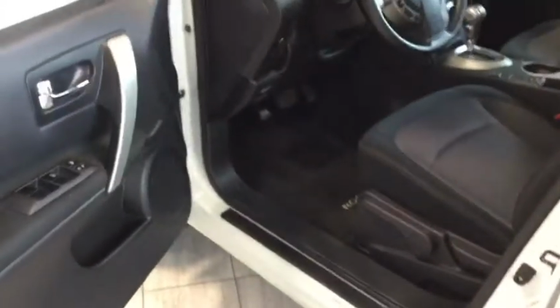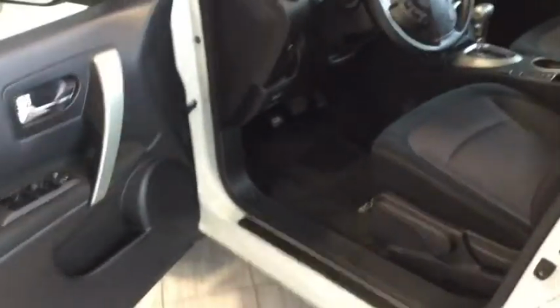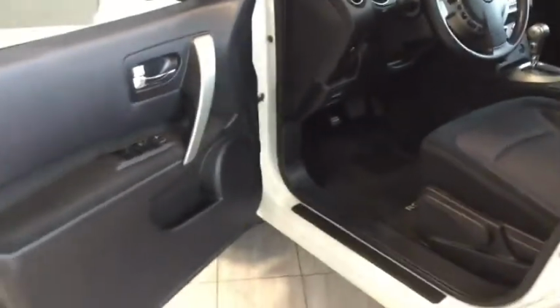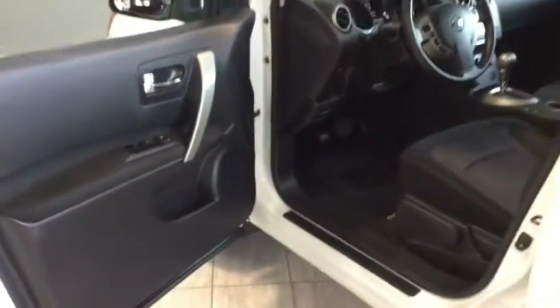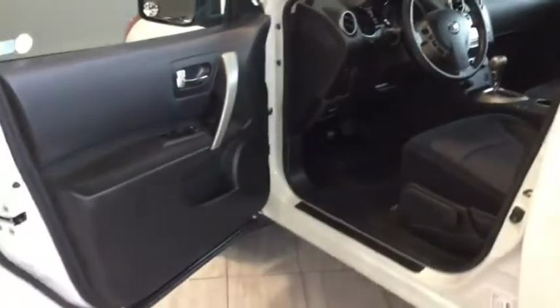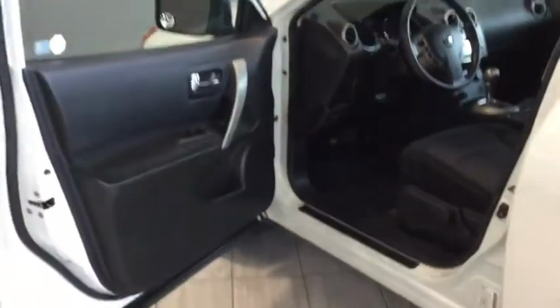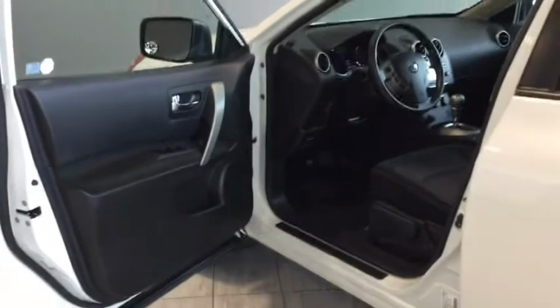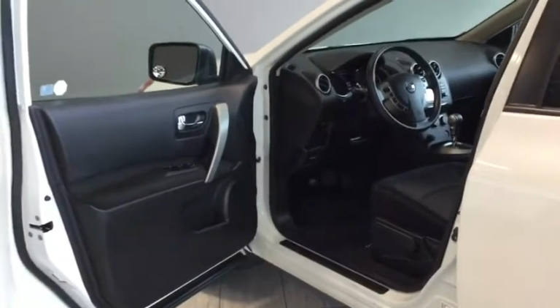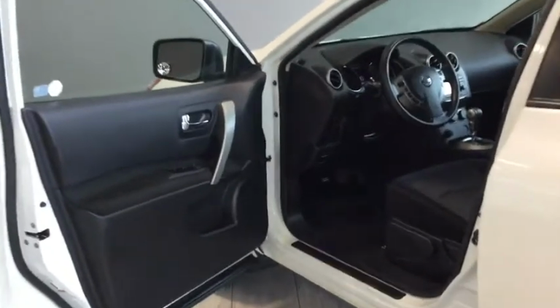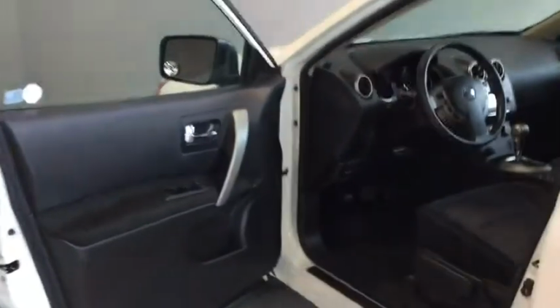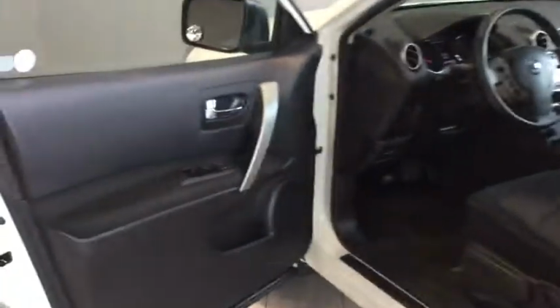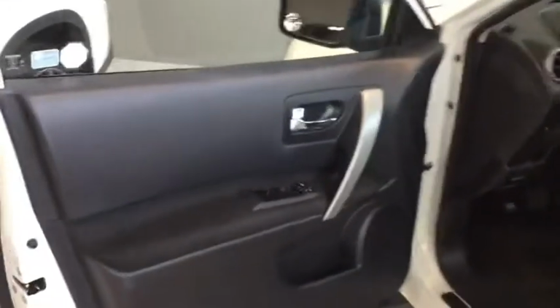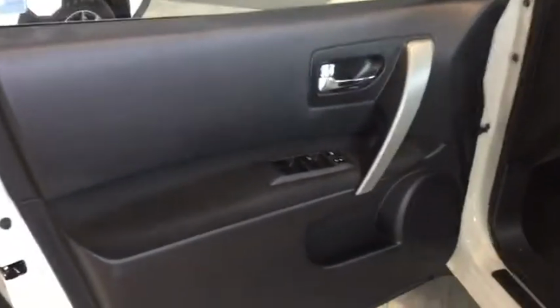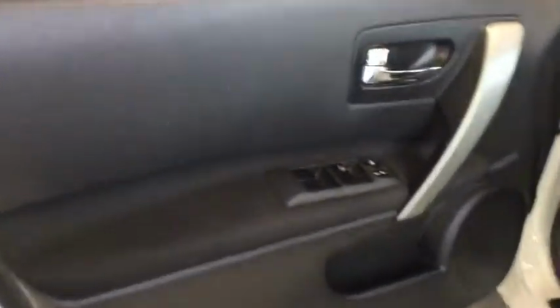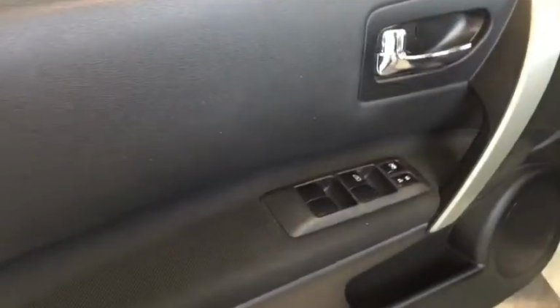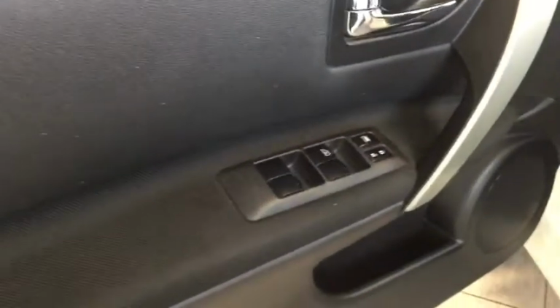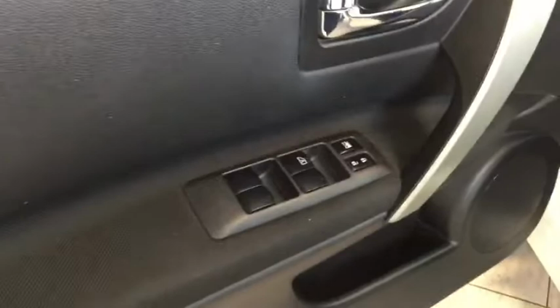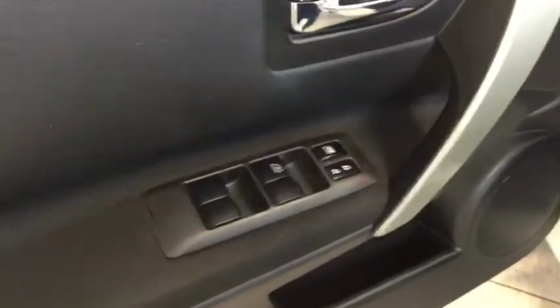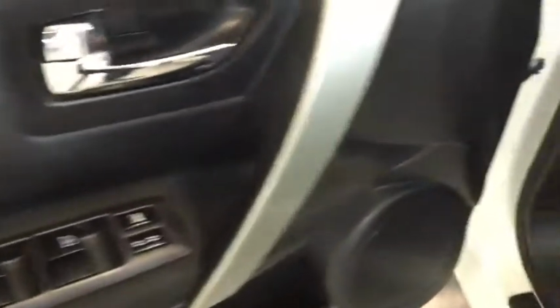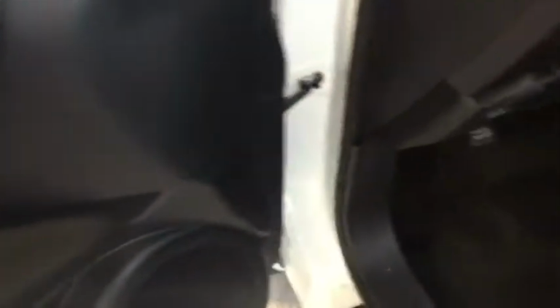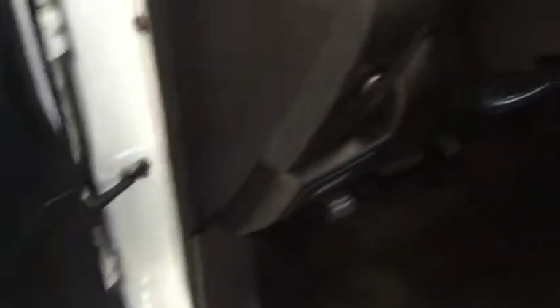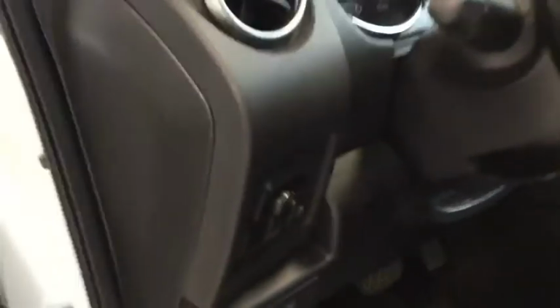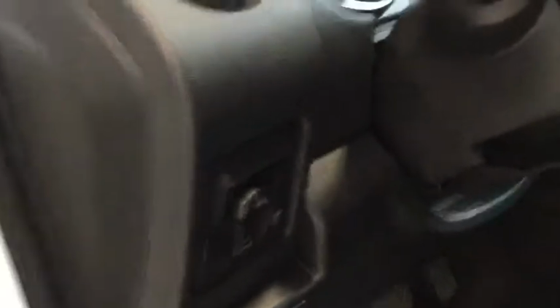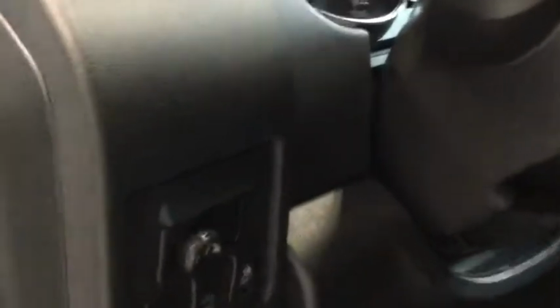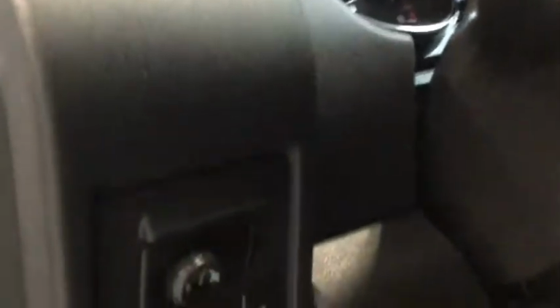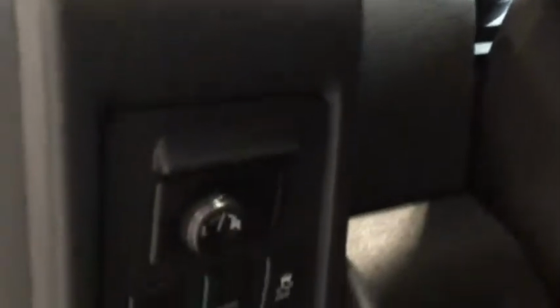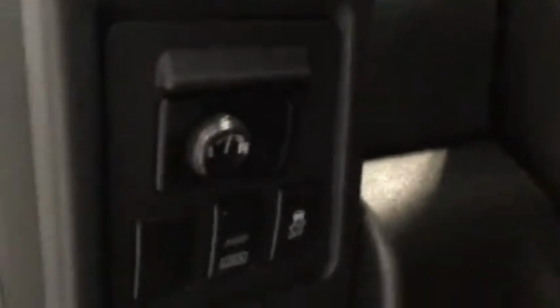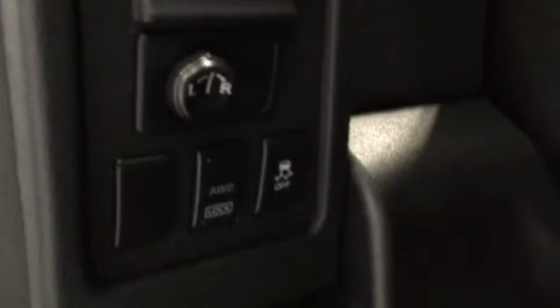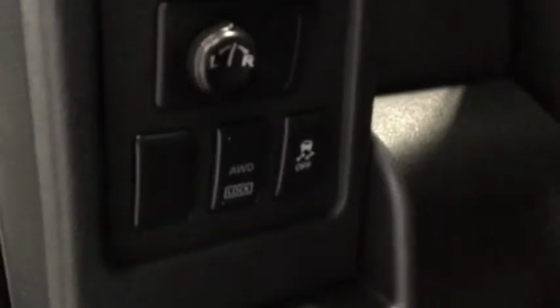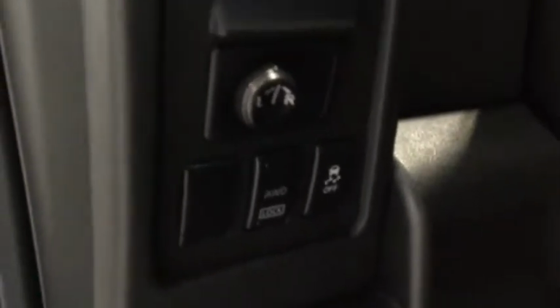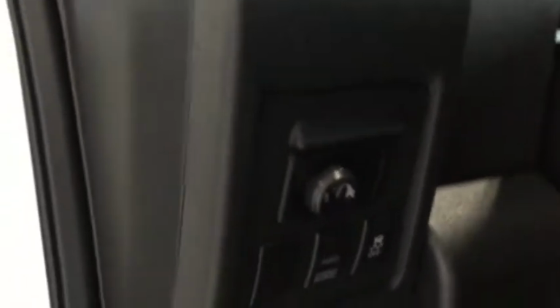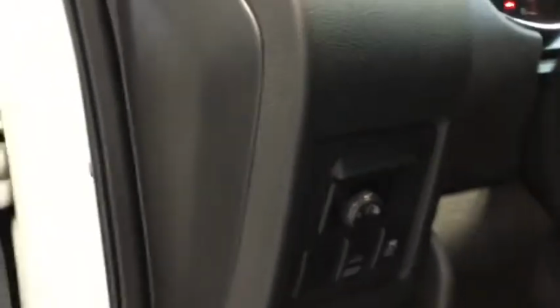Right away you're greeted by a functional interior with plenty of space to hop in. You also have your power windows, power locks, and on the side here your power adjustable side mirrors as well as your traction control and all-wheel drive.